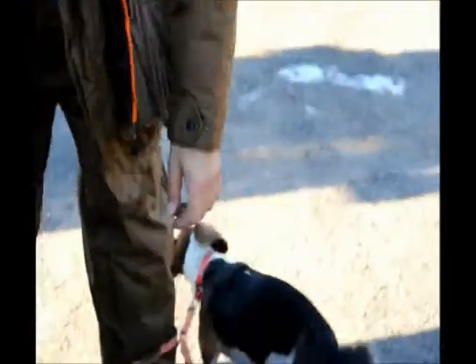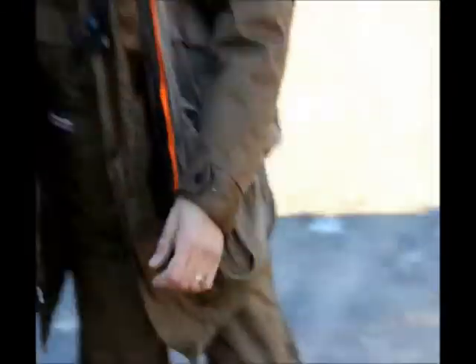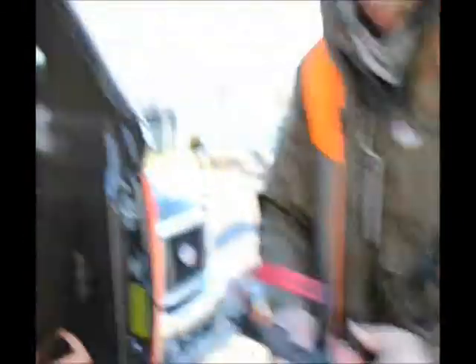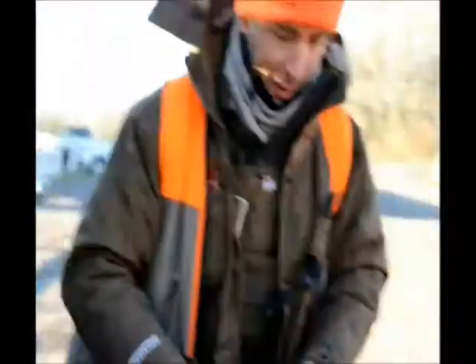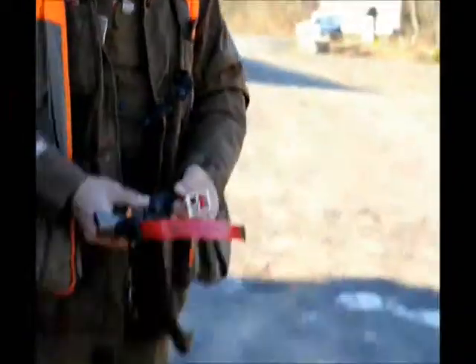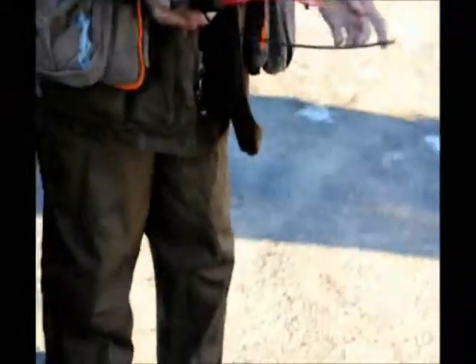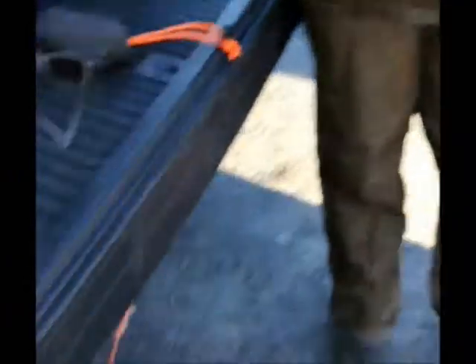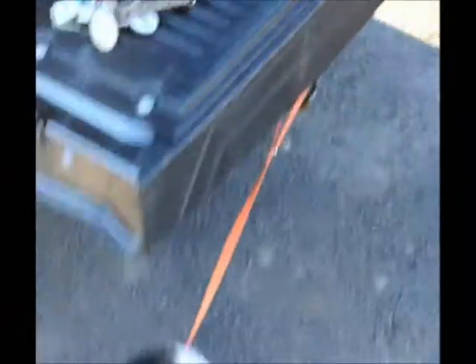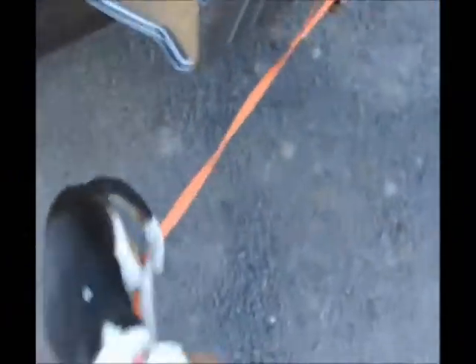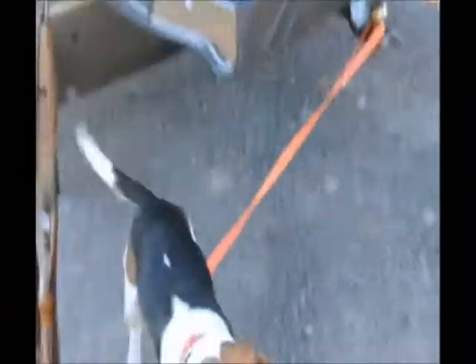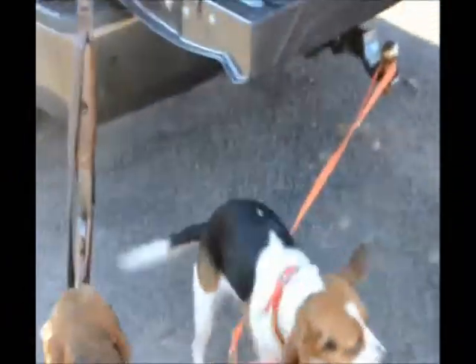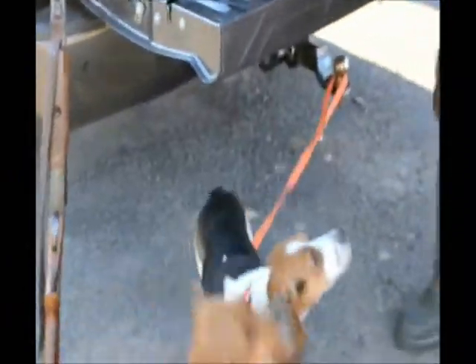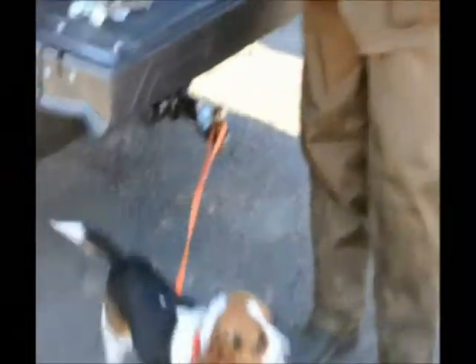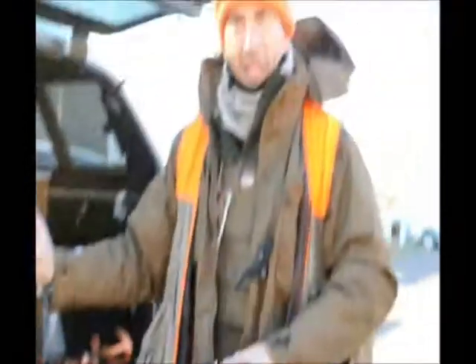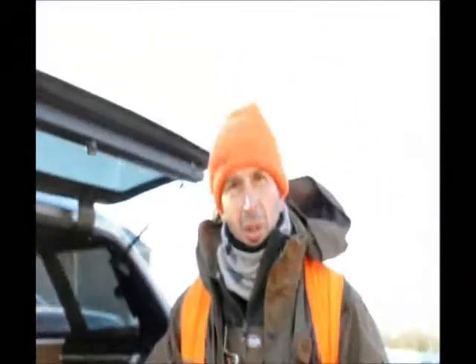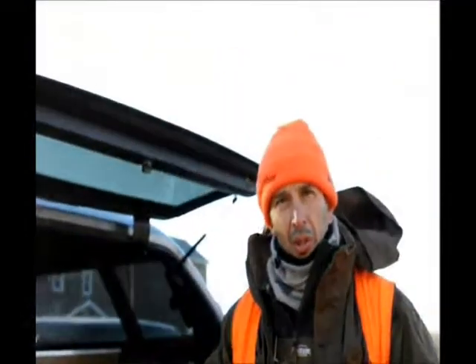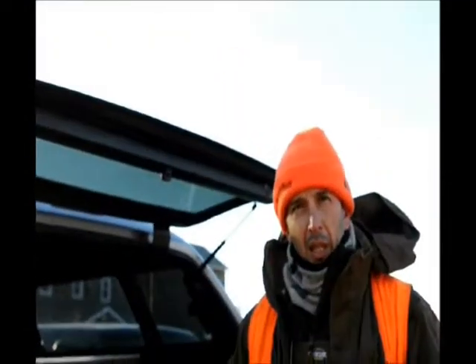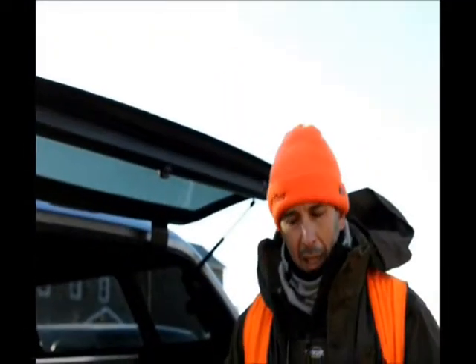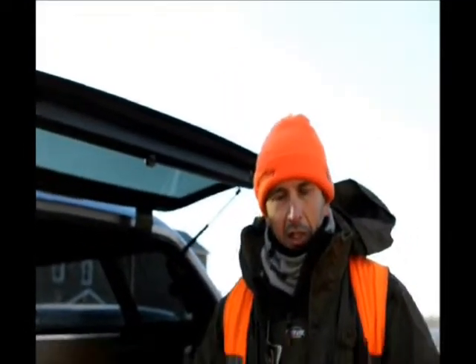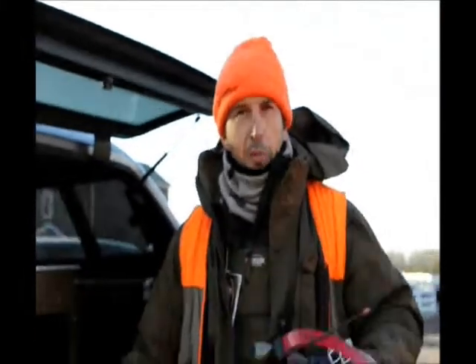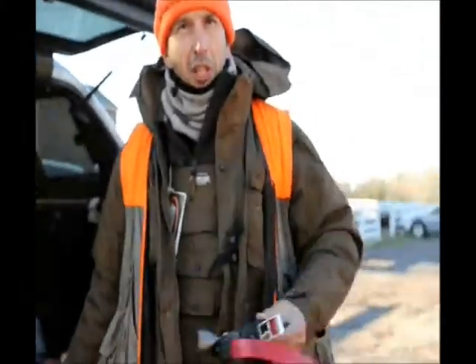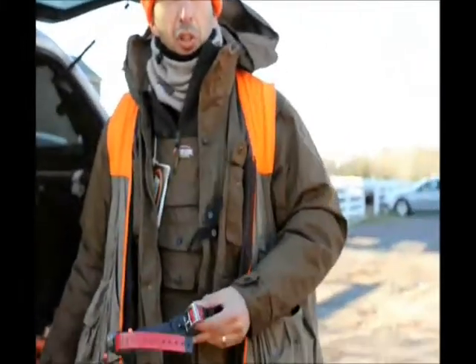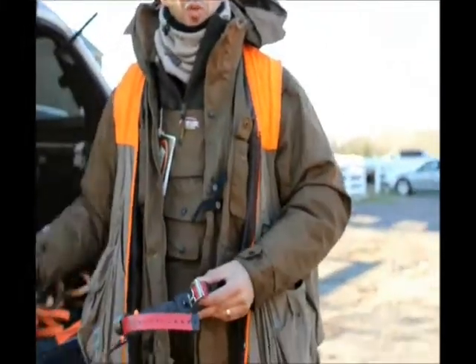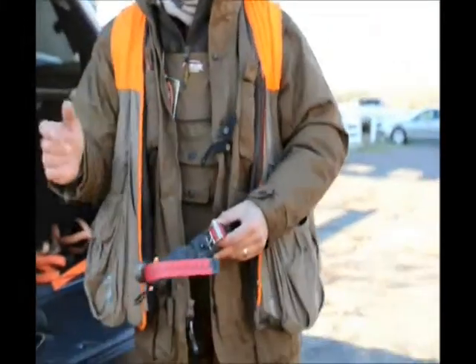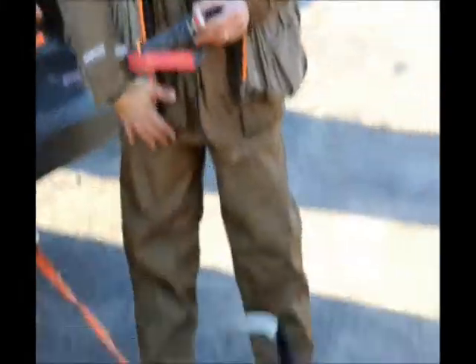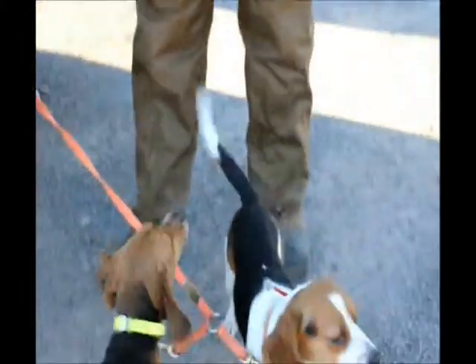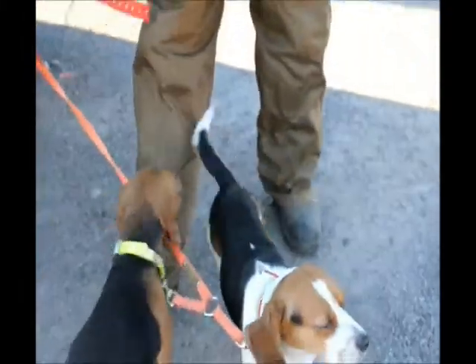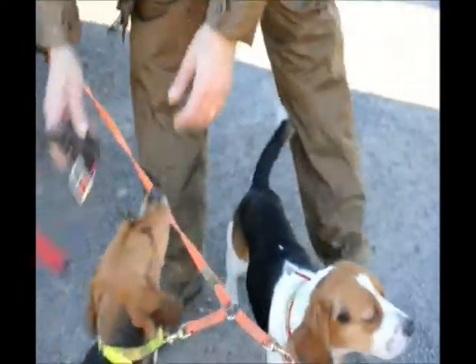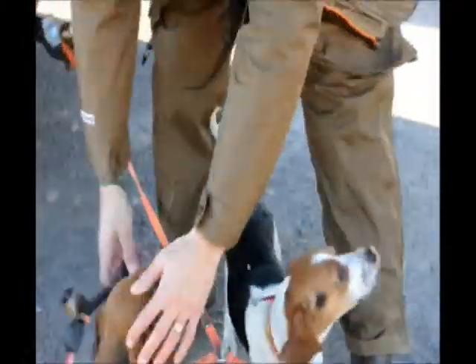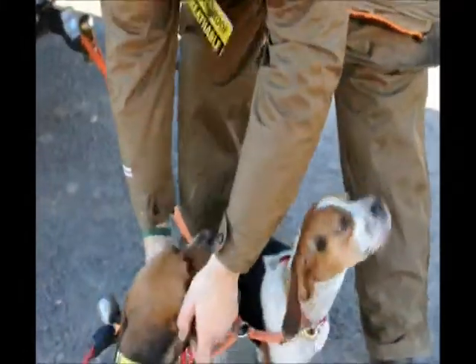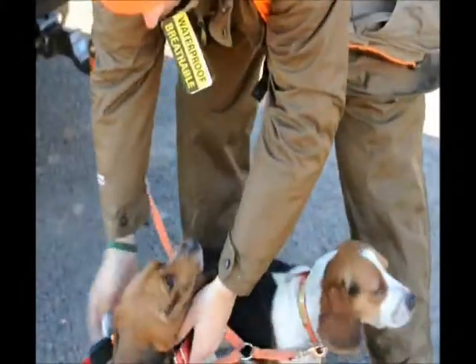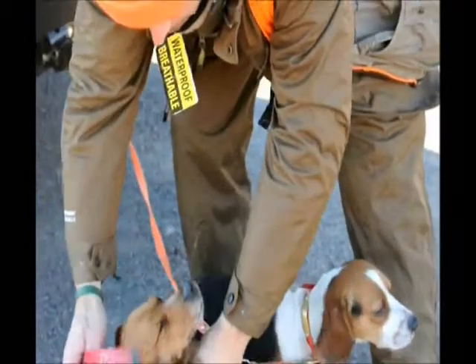Each collar has a different color, and on my handheld device each collar corresponds to each dog, so I know which dog is doing what, where they are, and where they should be.